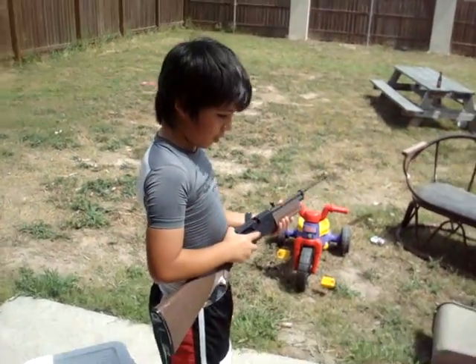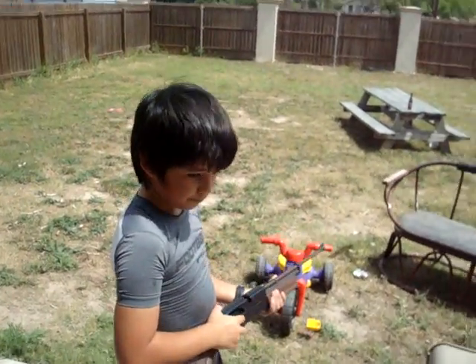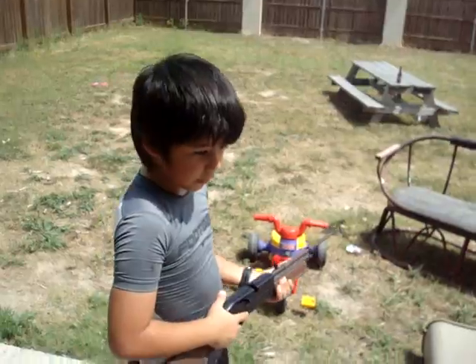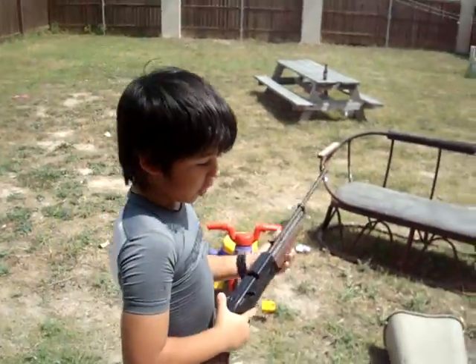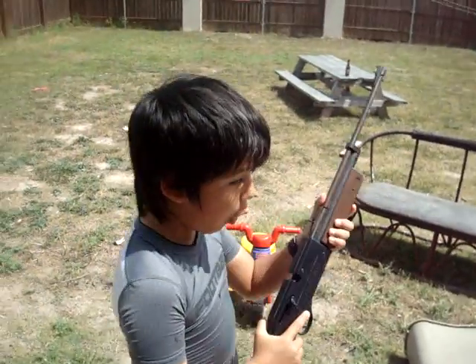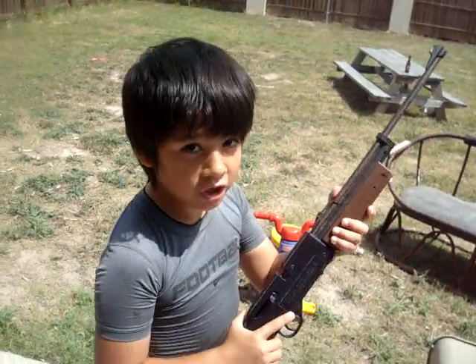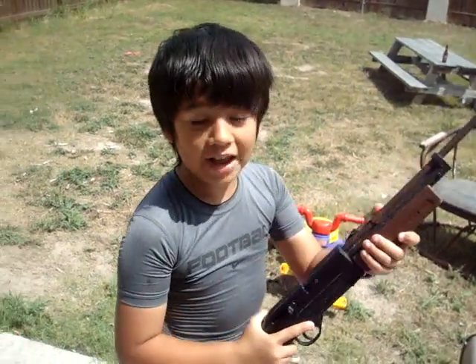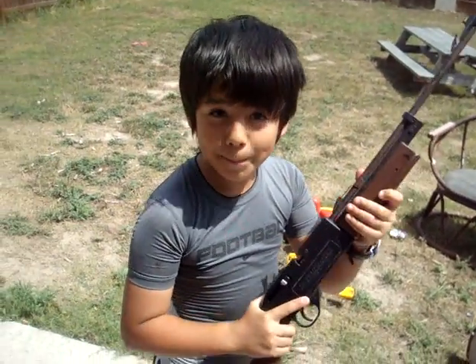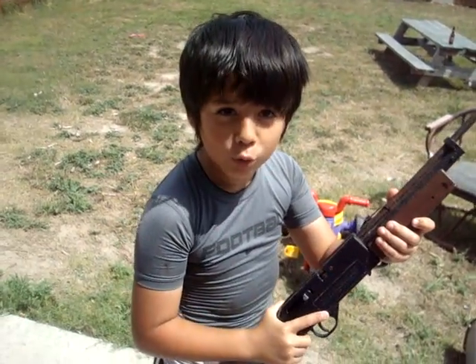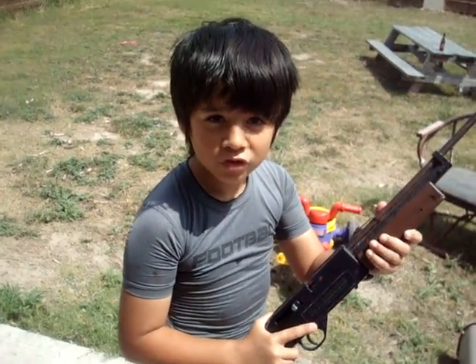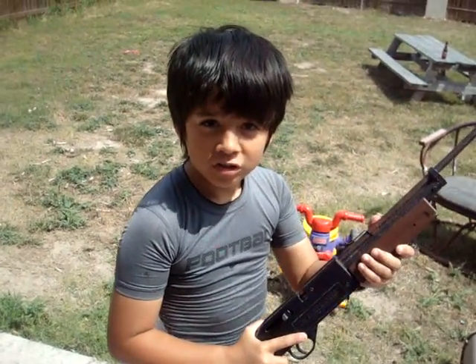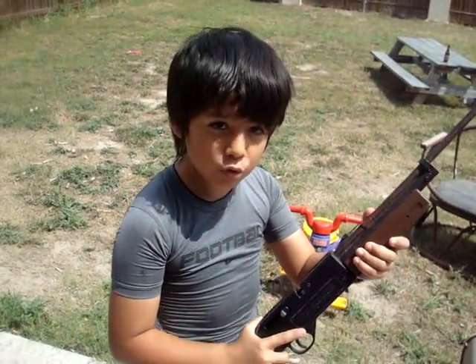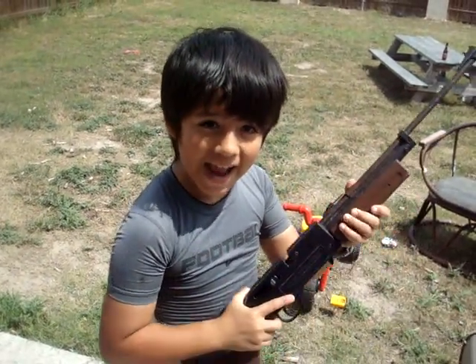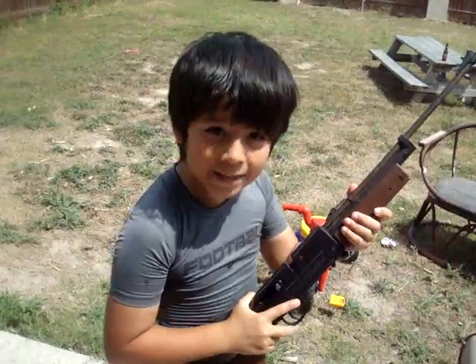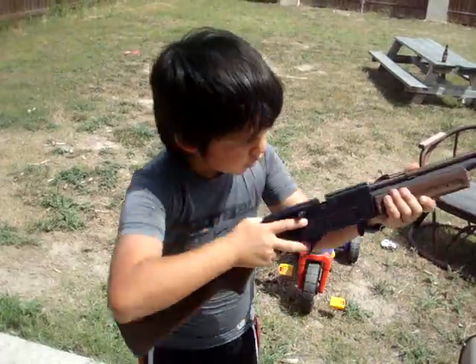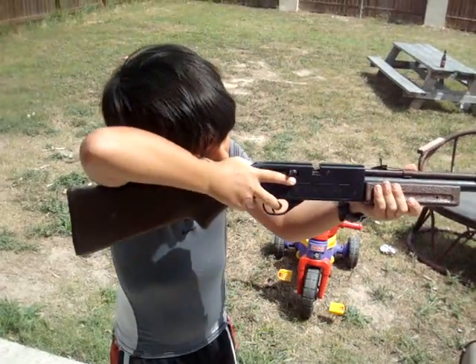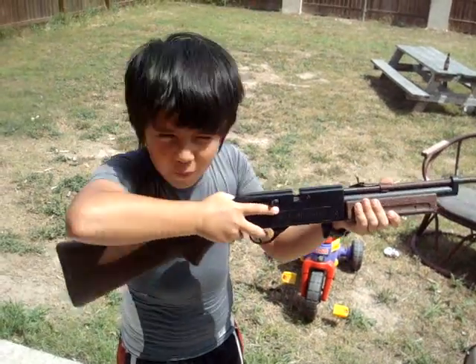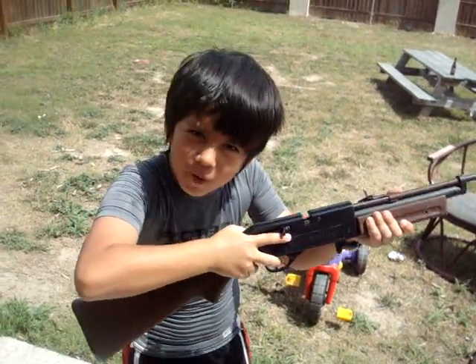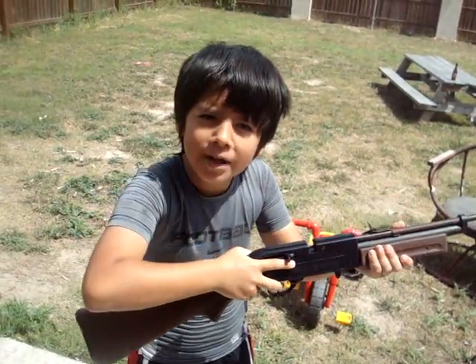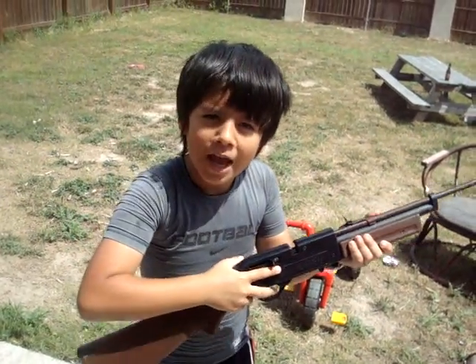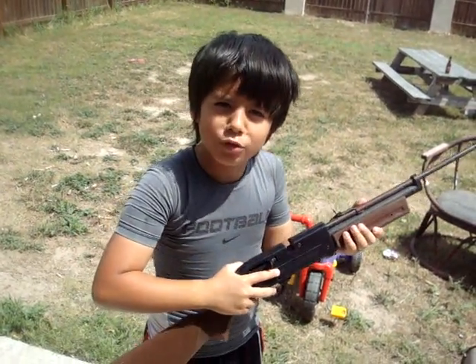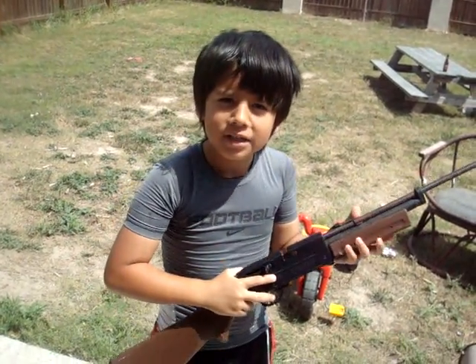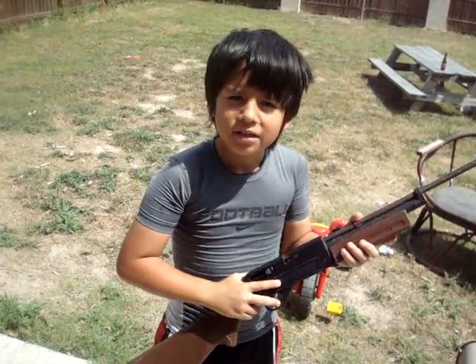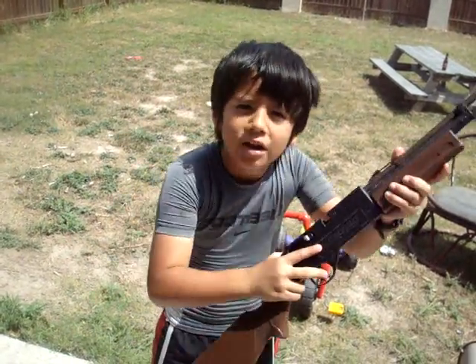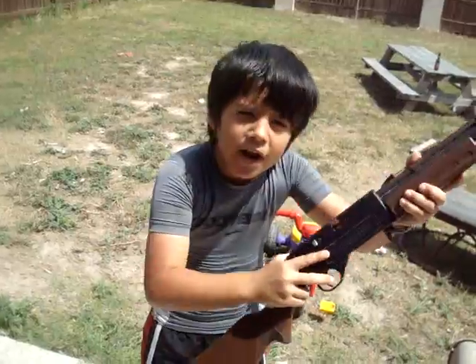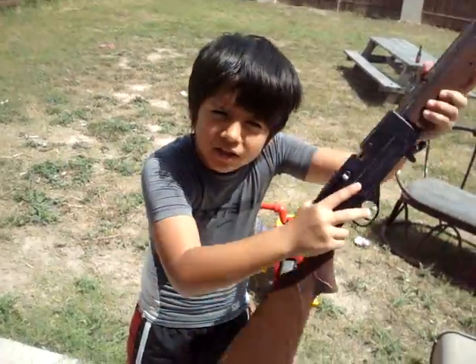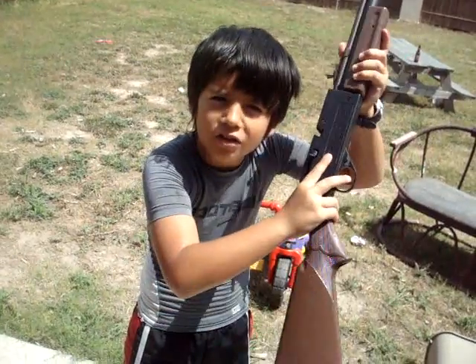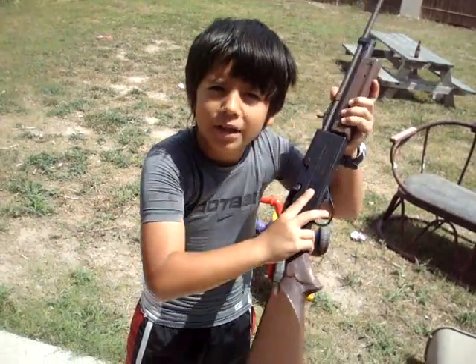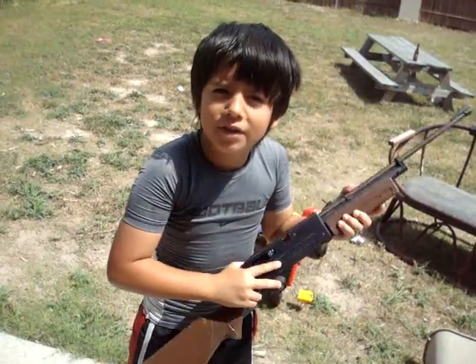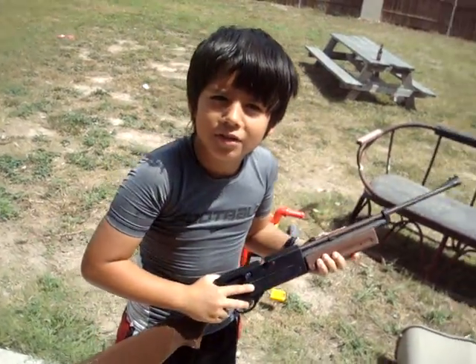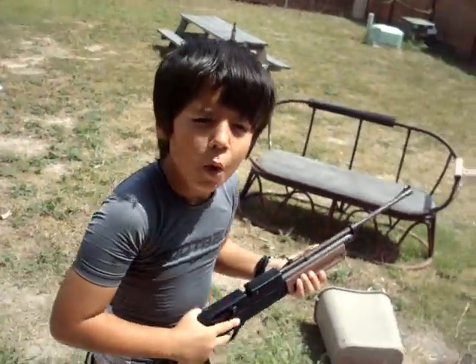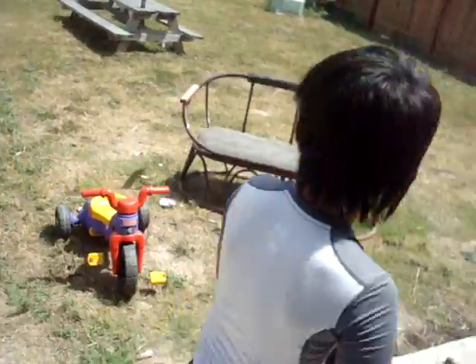Number one, you got to hold the gun like you have some balls. Number two, you got to aim. And number three, fire — hit the goddamn thing, whatever it is. Woo, right.